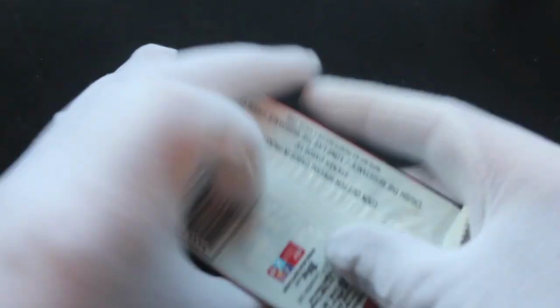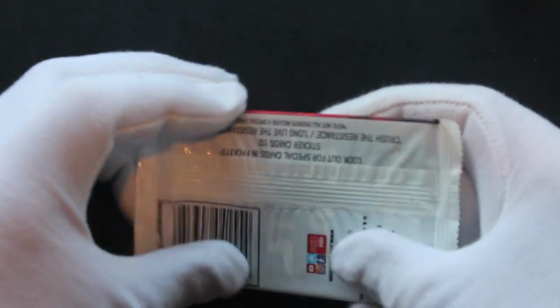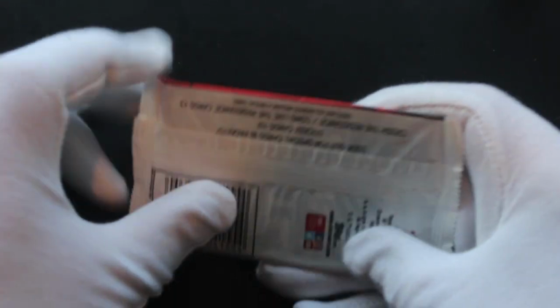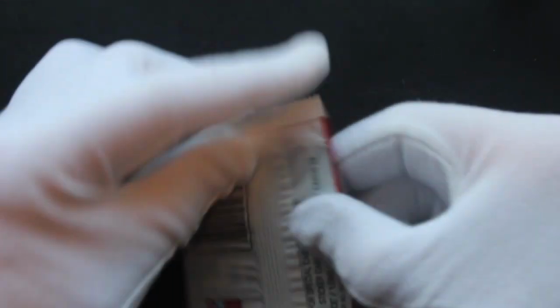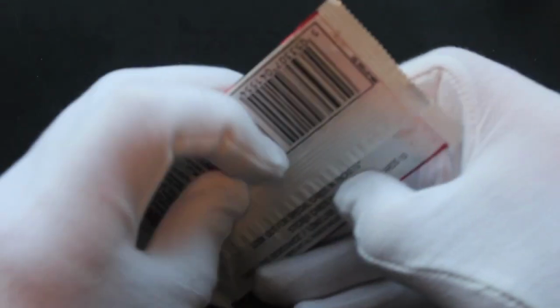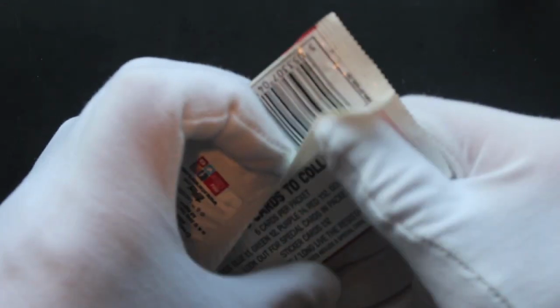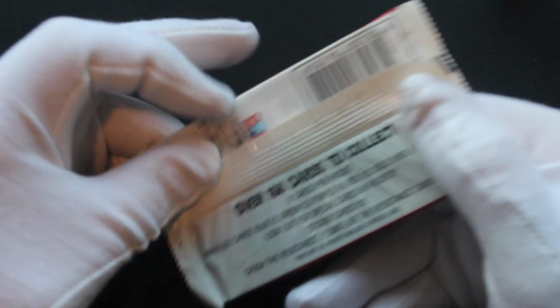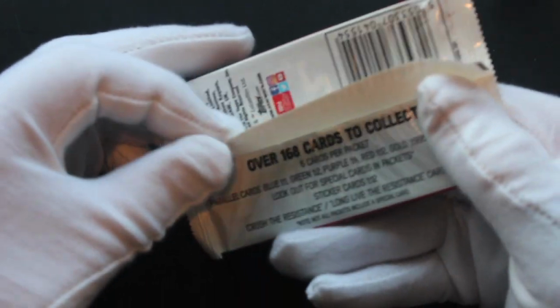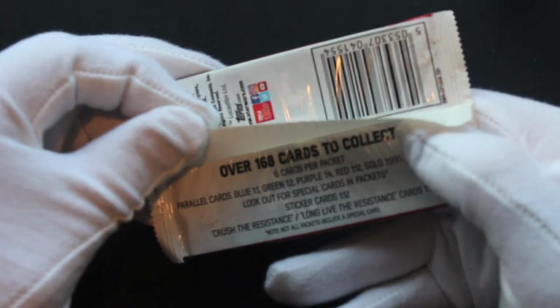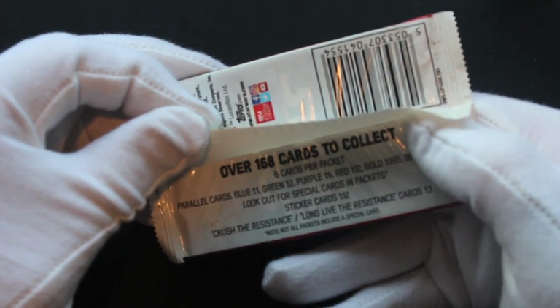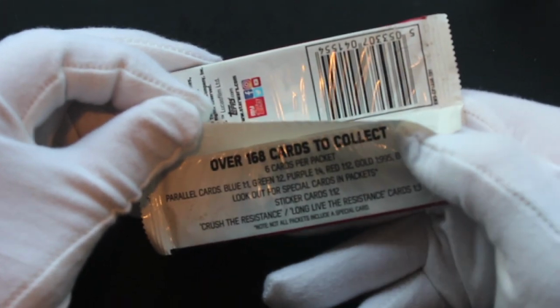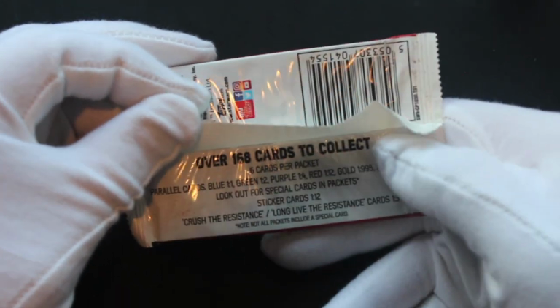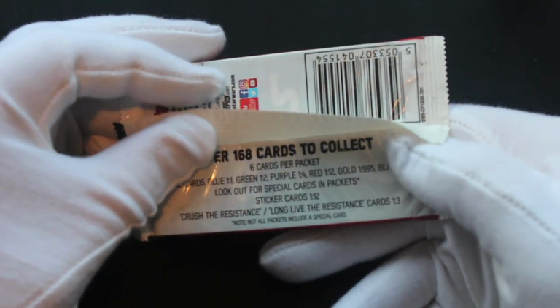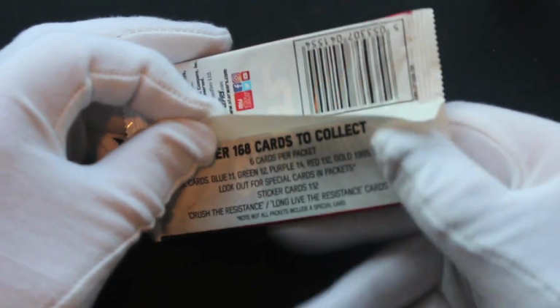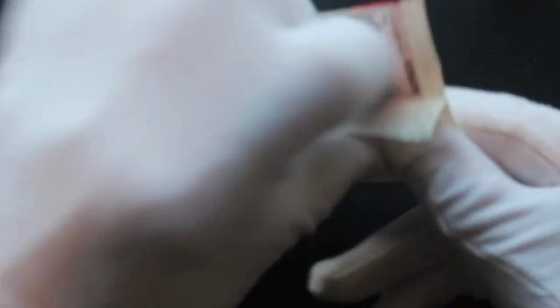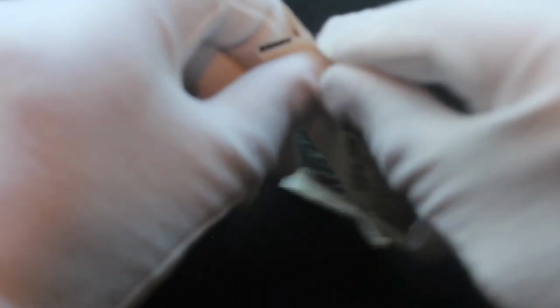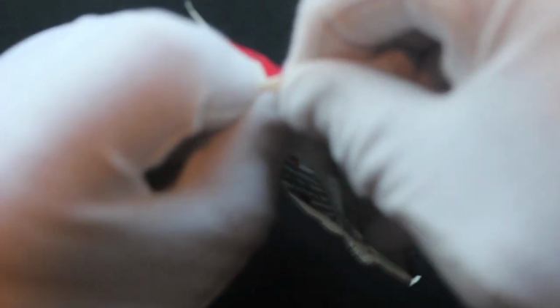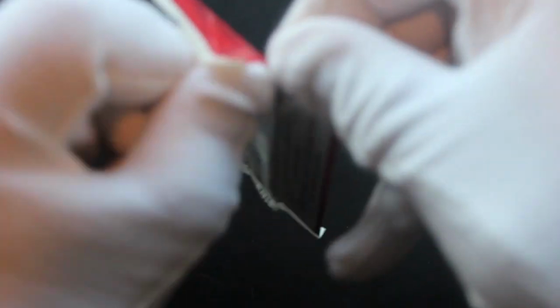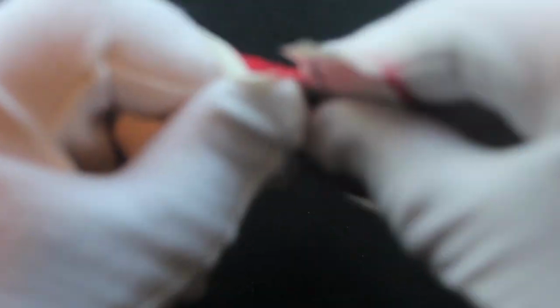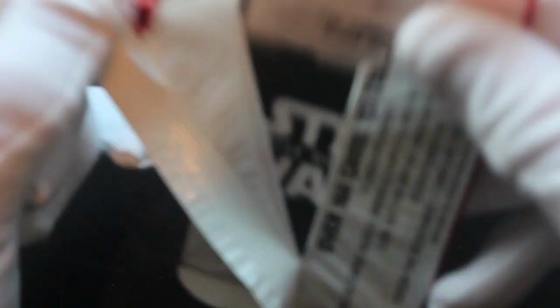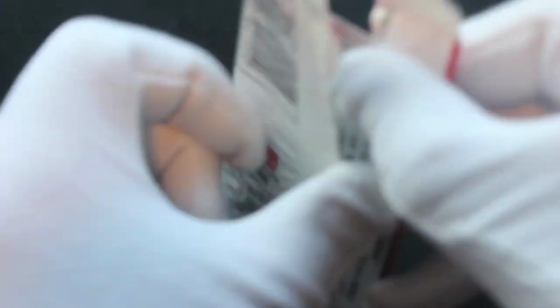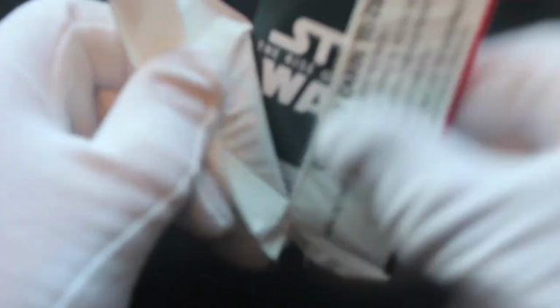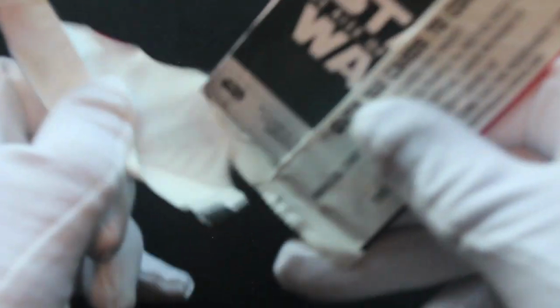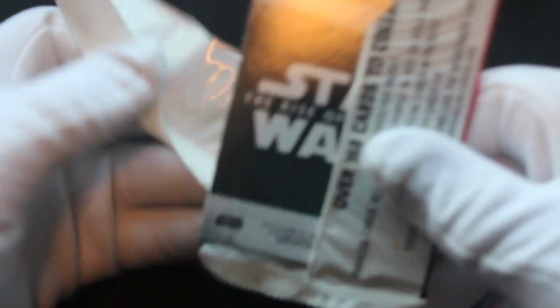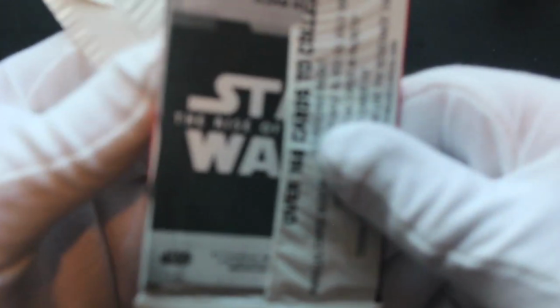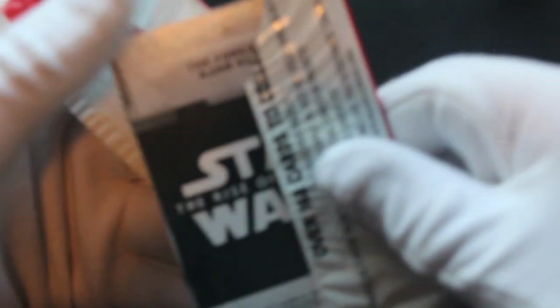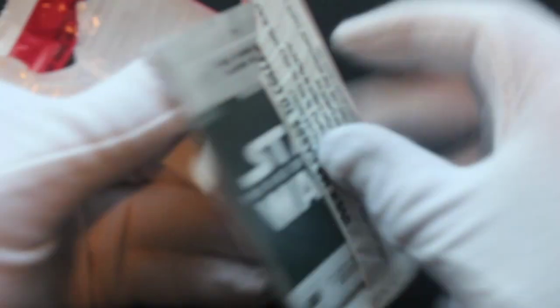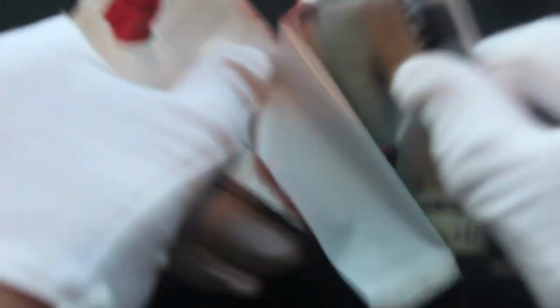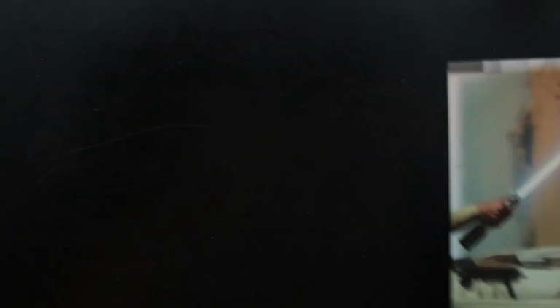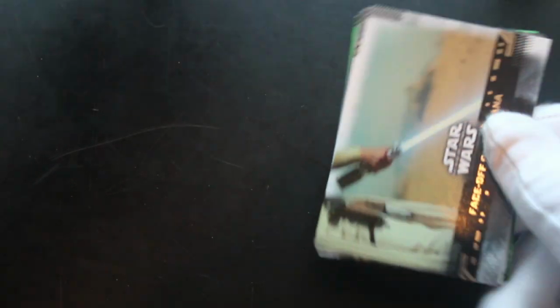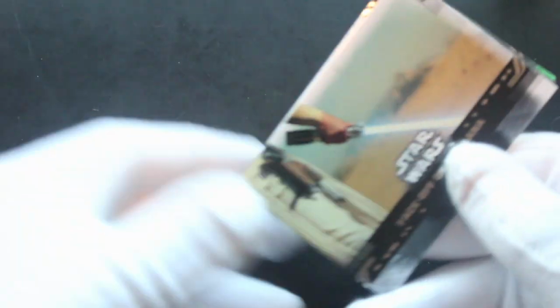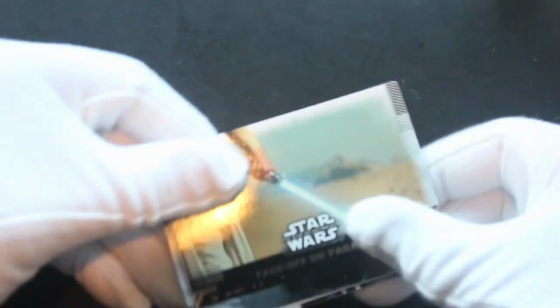Let's see what we've got here. Parallel cards and look out for special cards in packets. So we'll look out for them. Let's see what we've got in here.